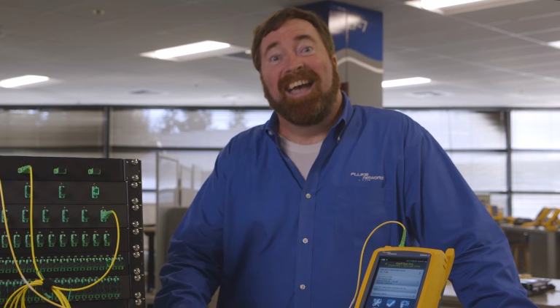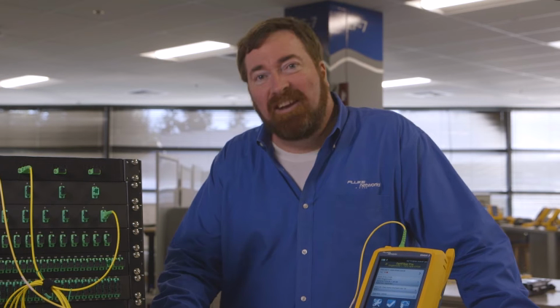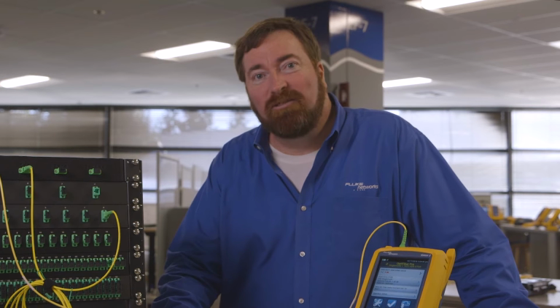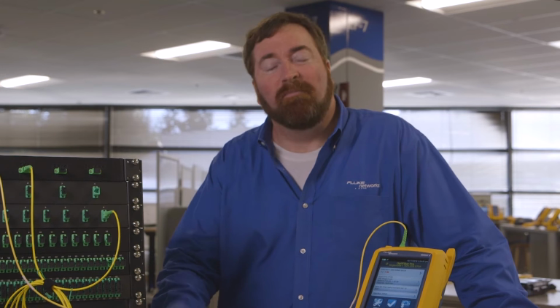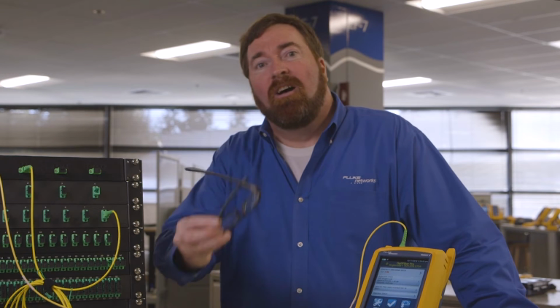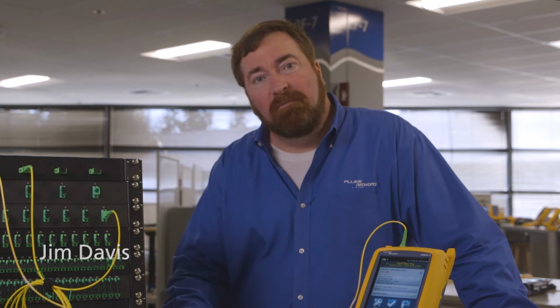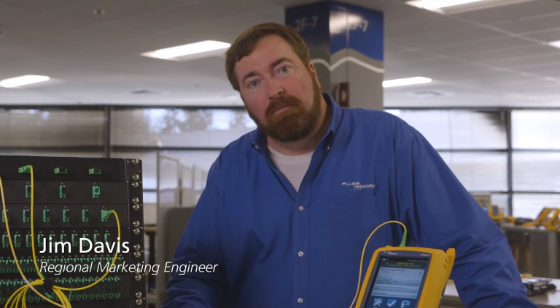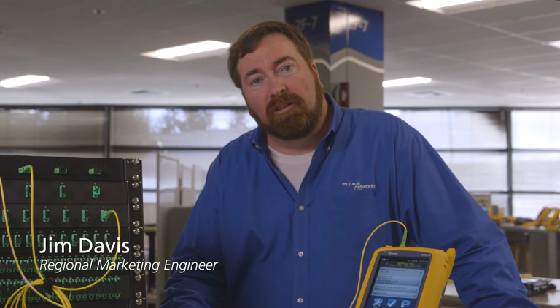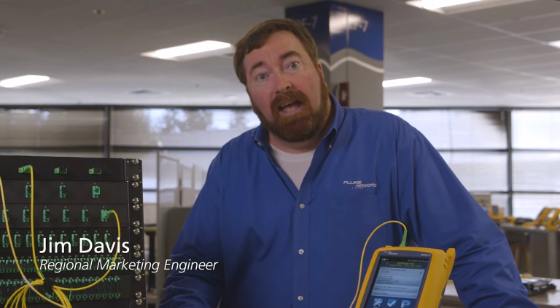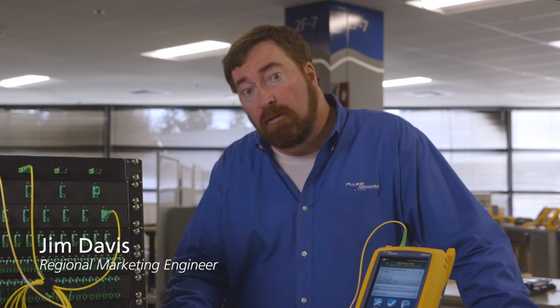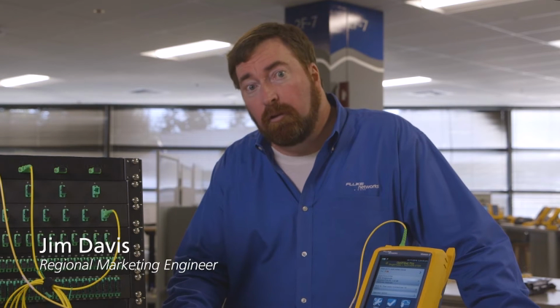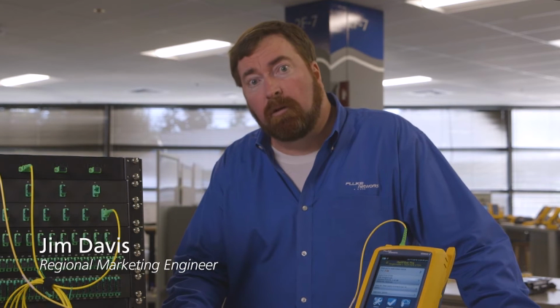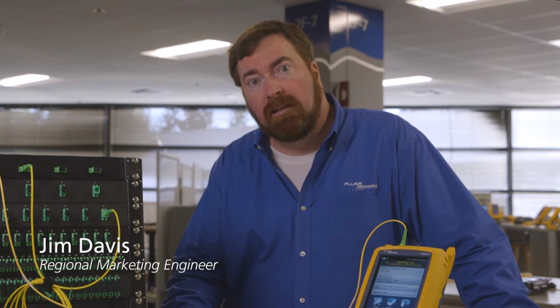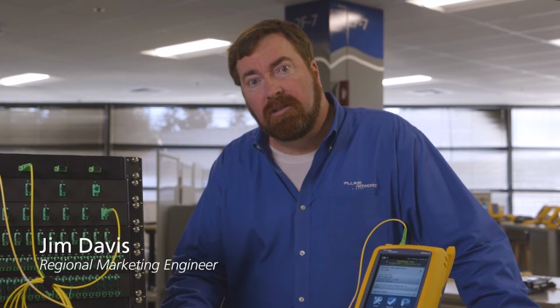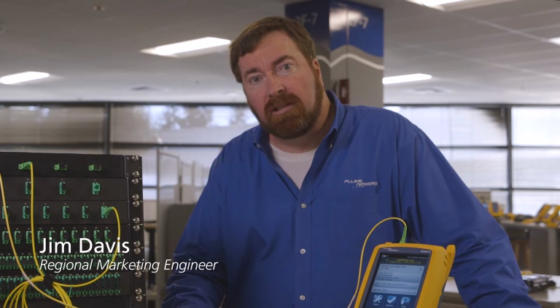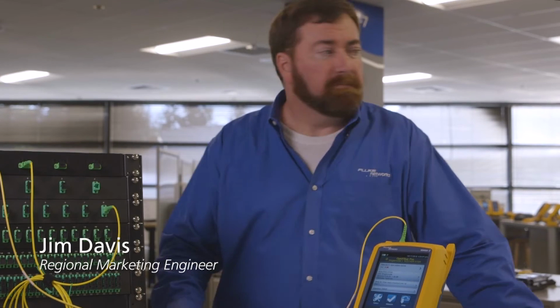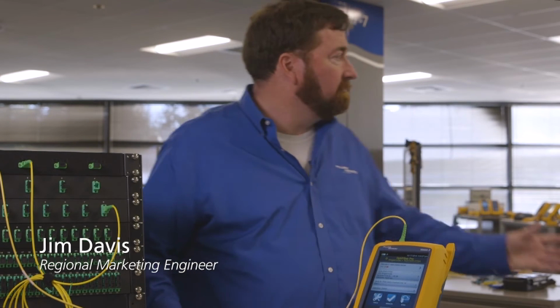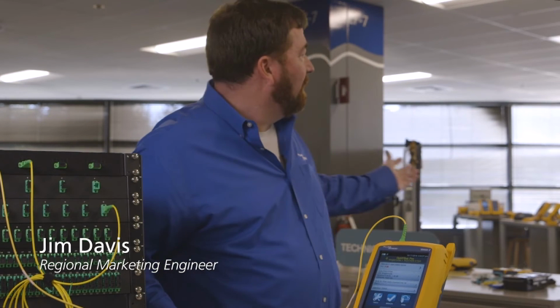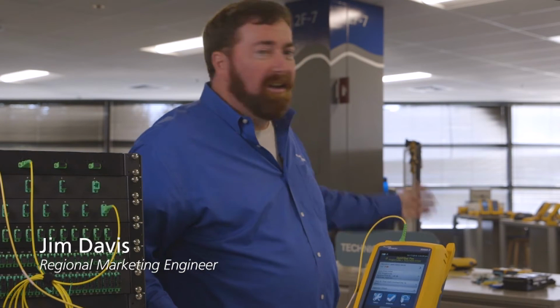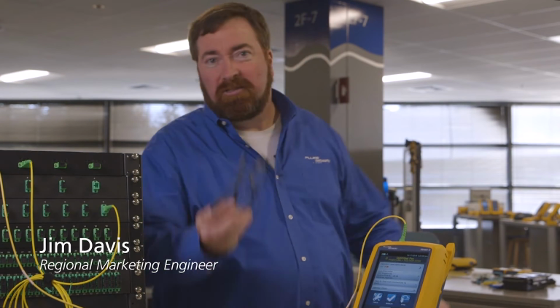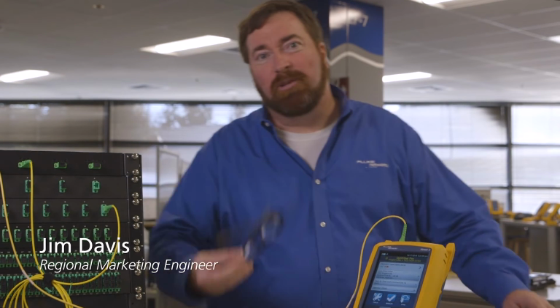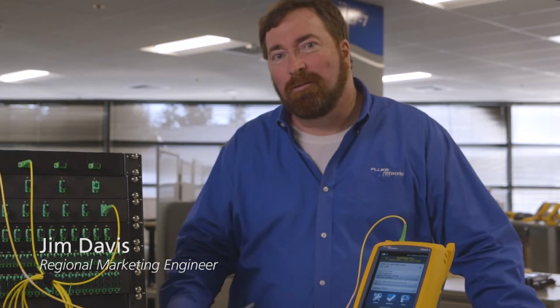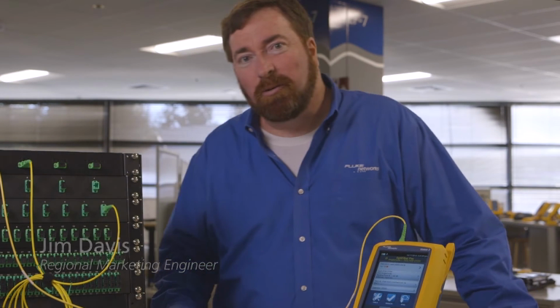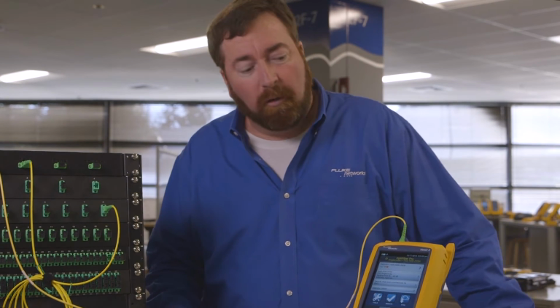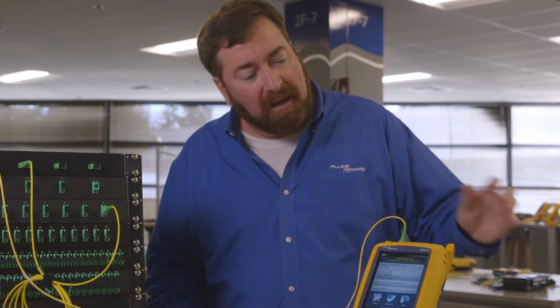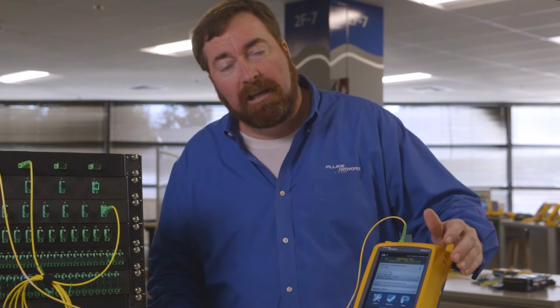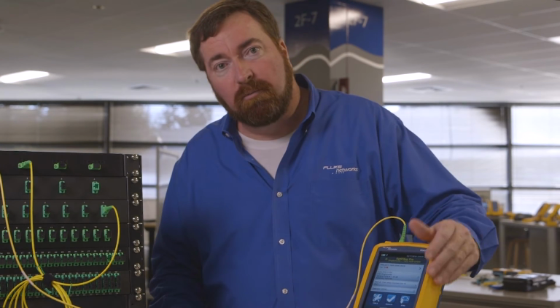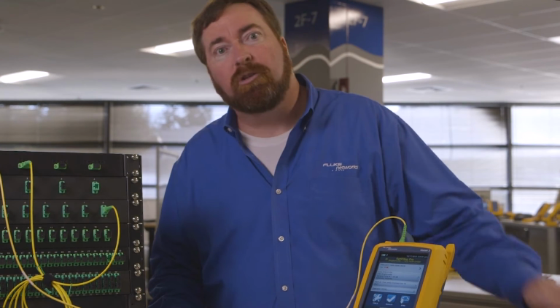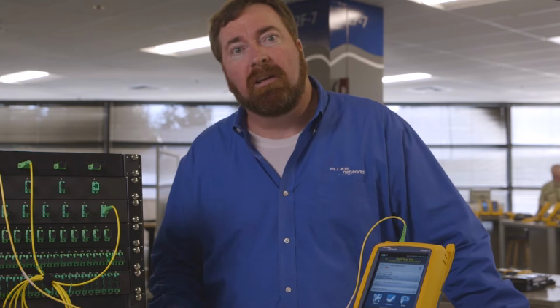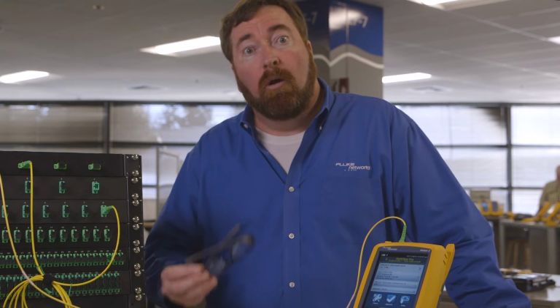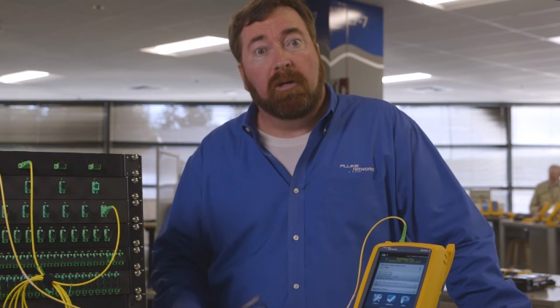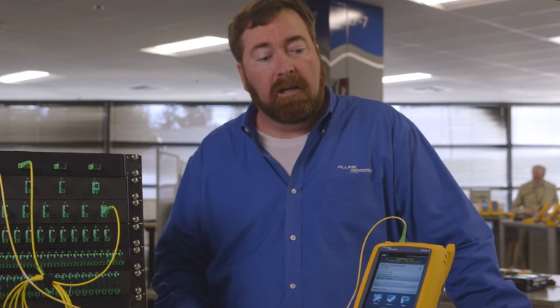Good afternoon, welcome. My name is Jim Davis, and I'm here in the Fluke Networks Technical Assistance Center trying to put together a little story for you about how we can do some troubleshooting with an OTDR.